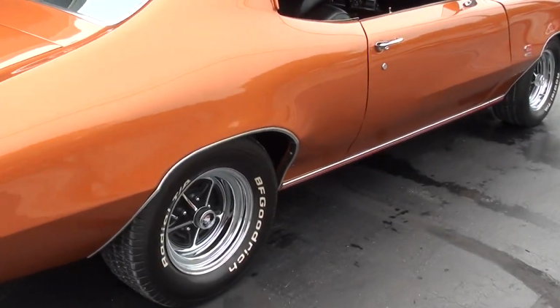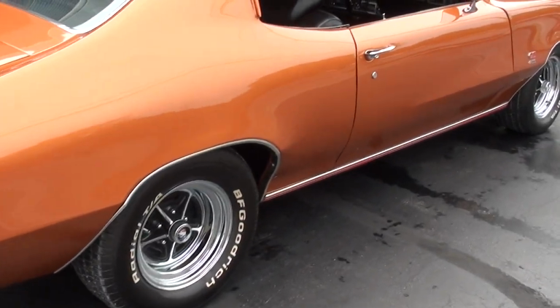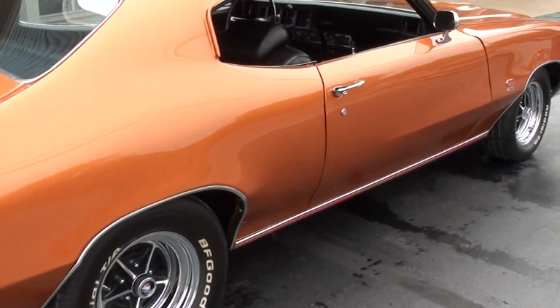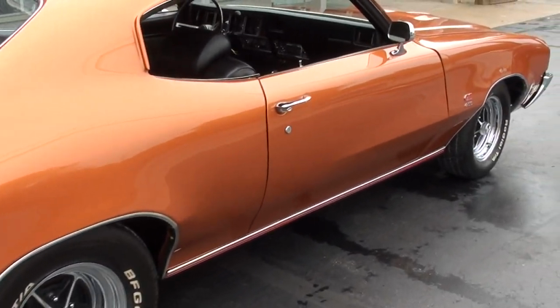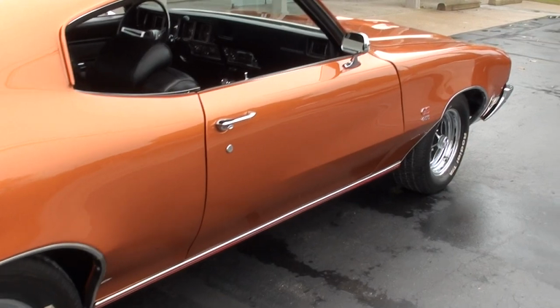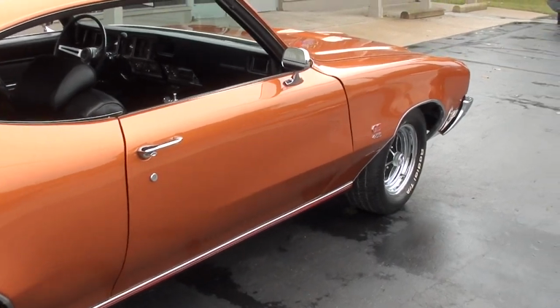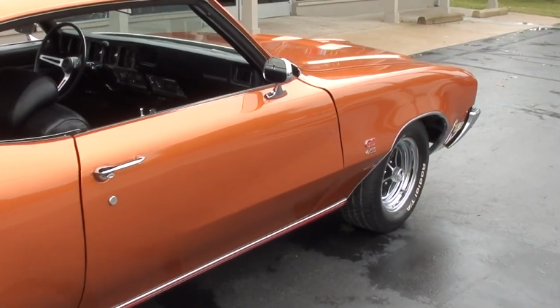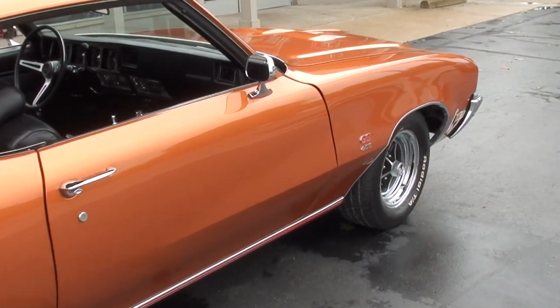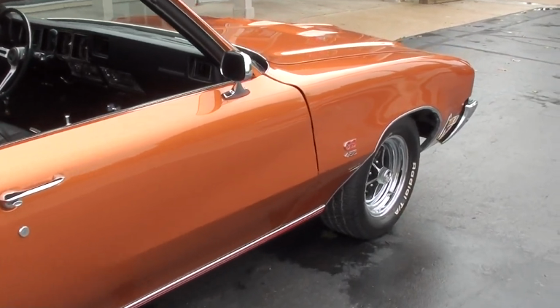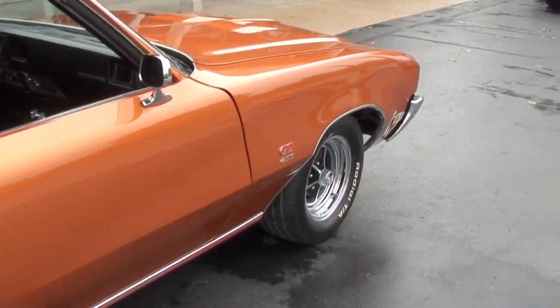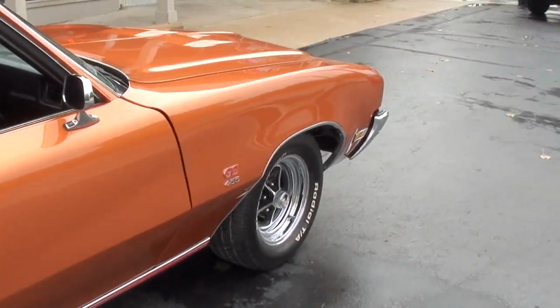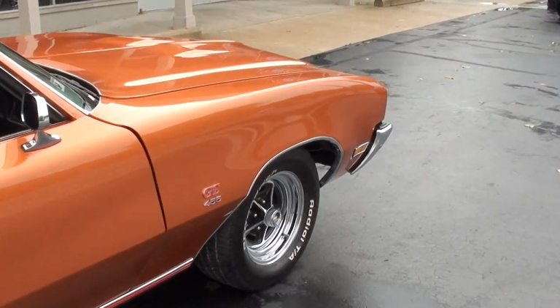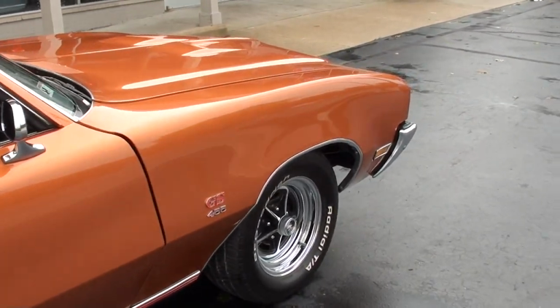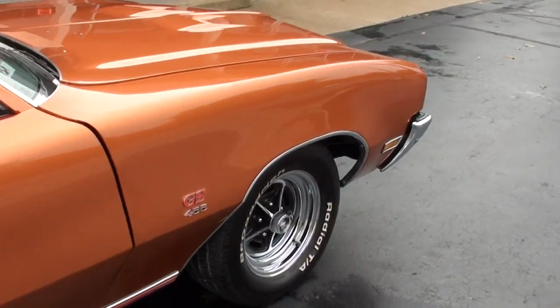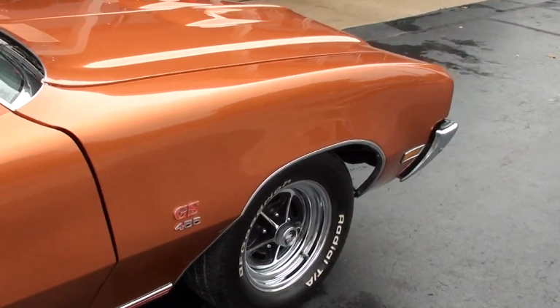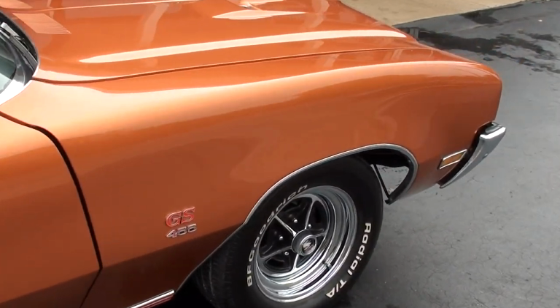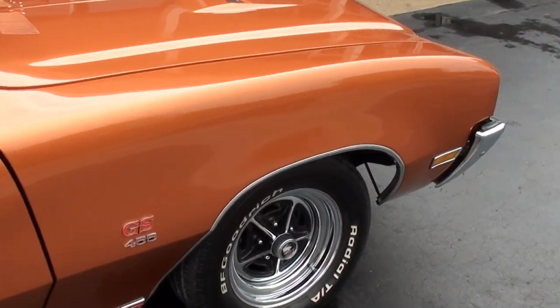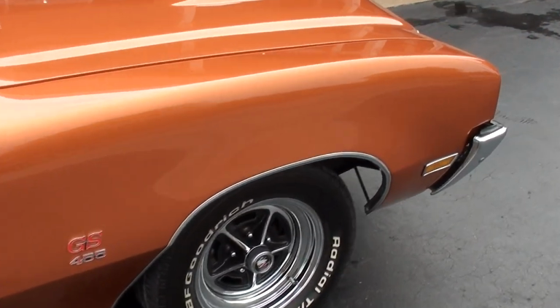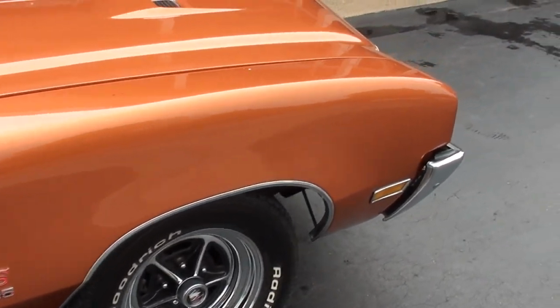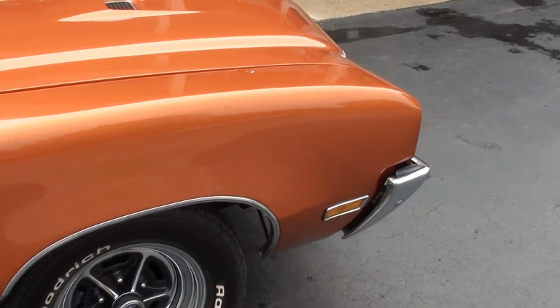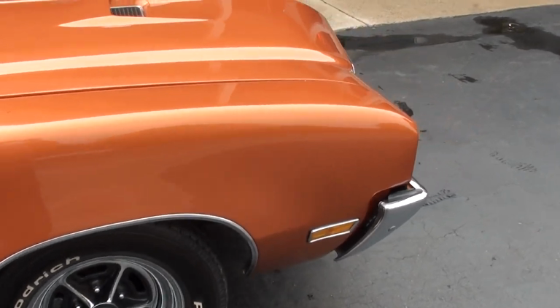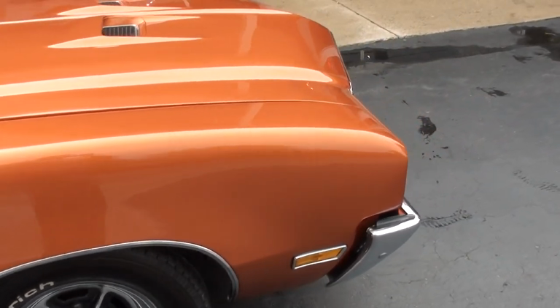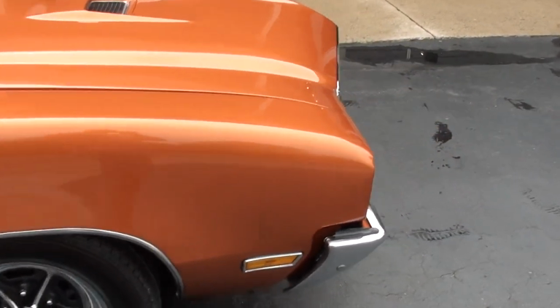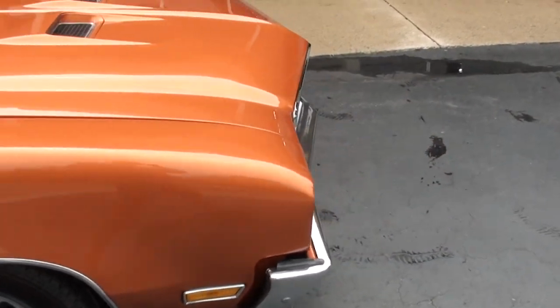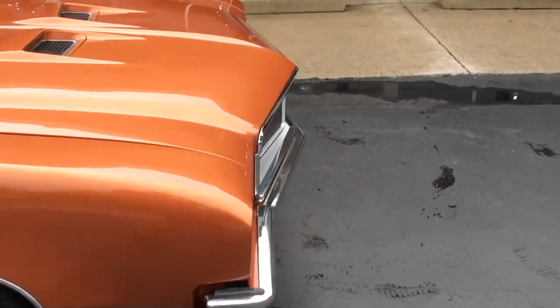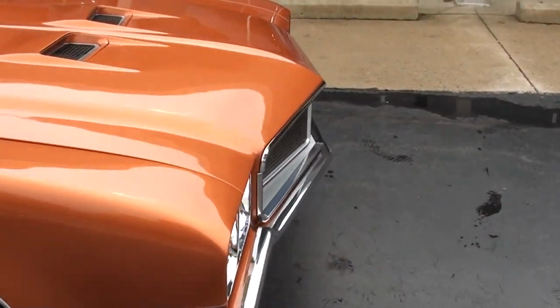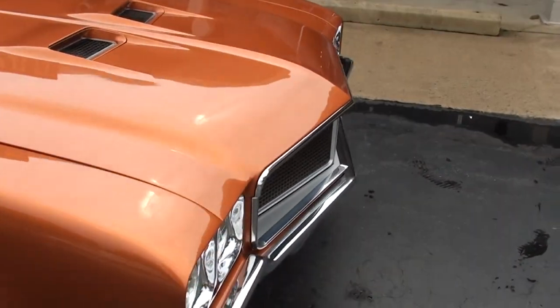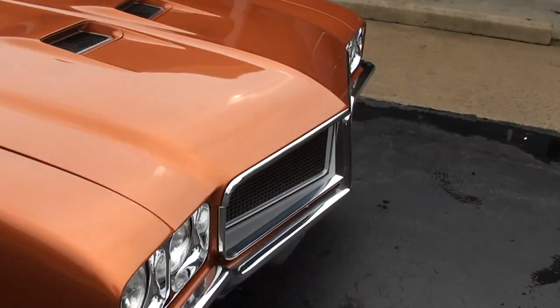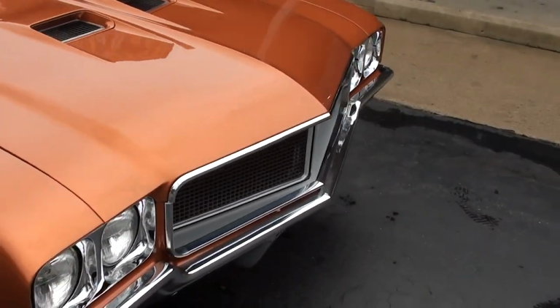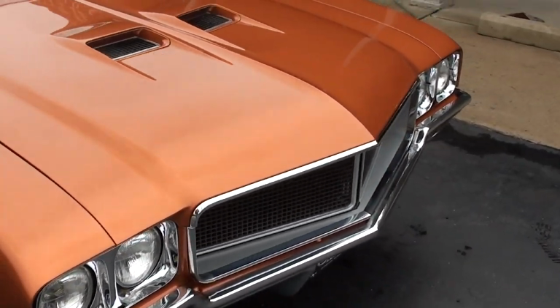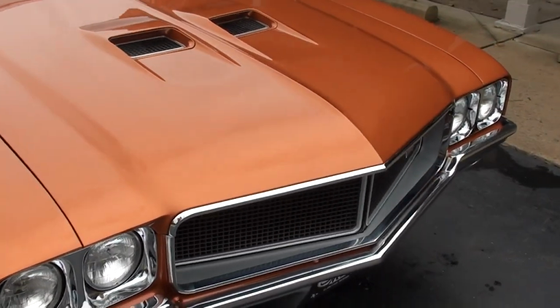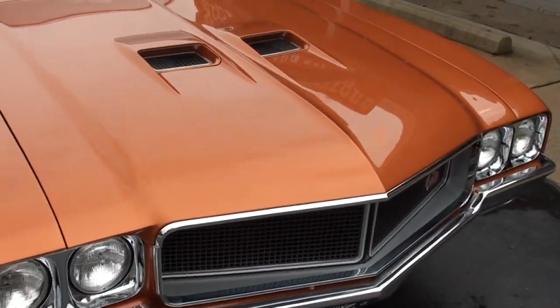Great car. Again, original 455 car — it is supposed to be the matching numbers engine. I'll show you when we get to the engine compartment. I can't verify that.